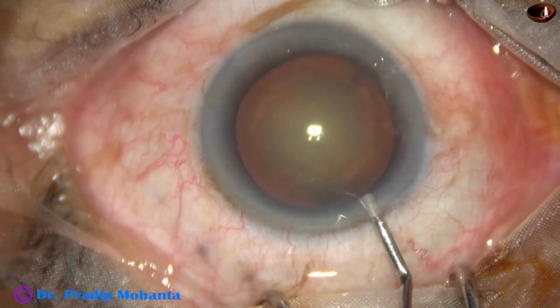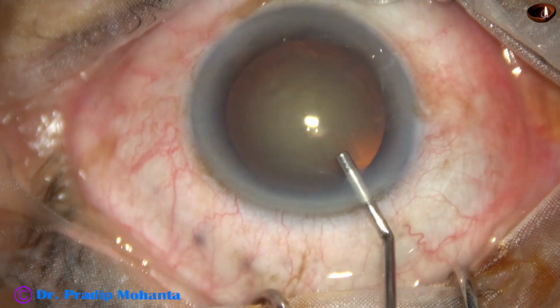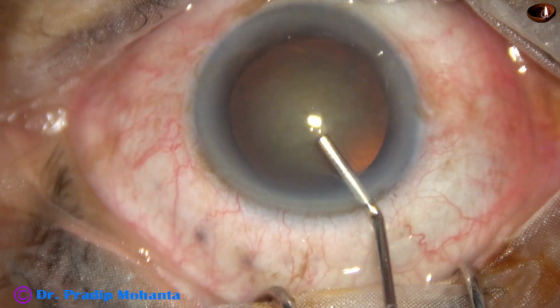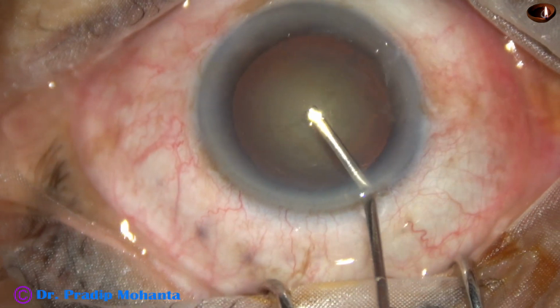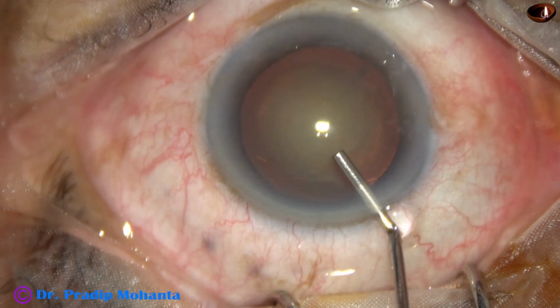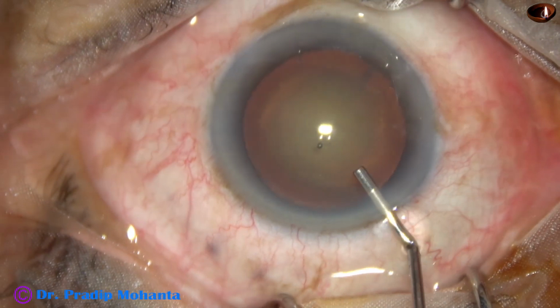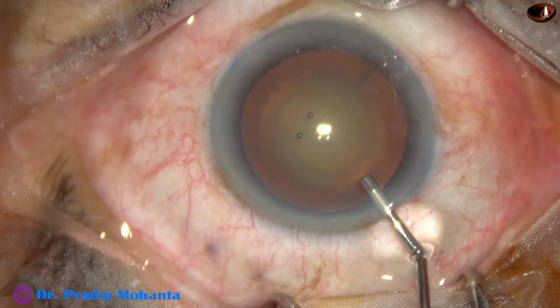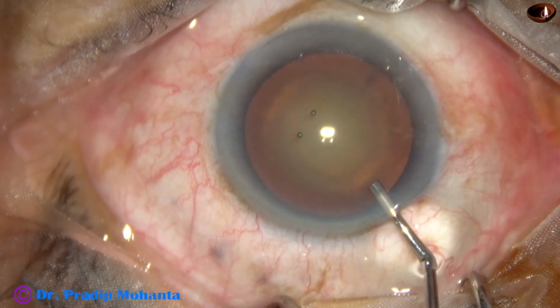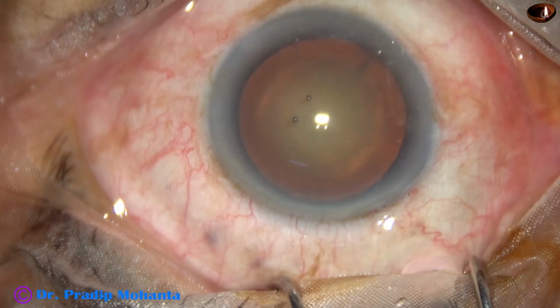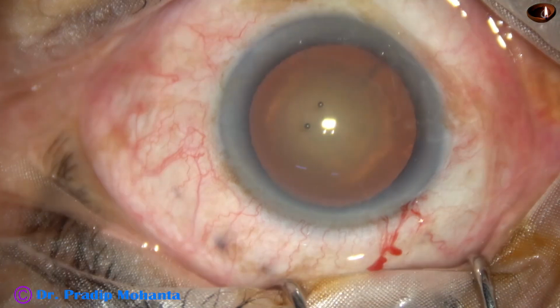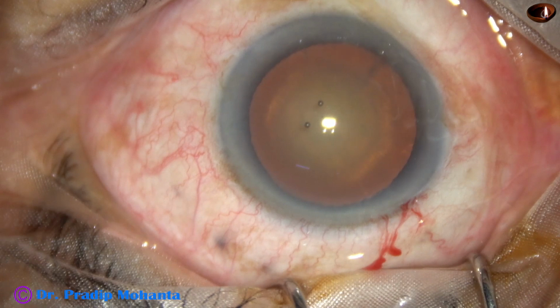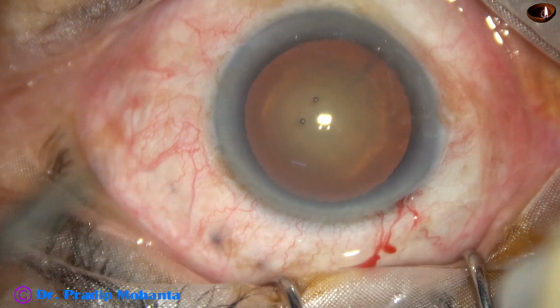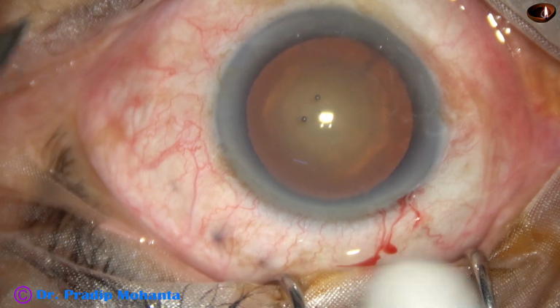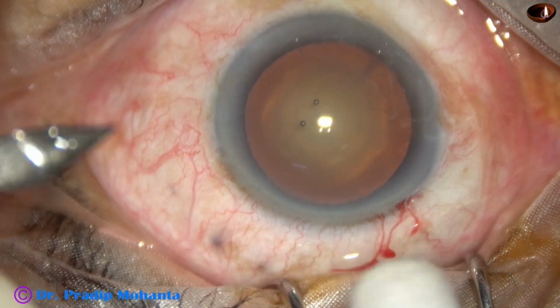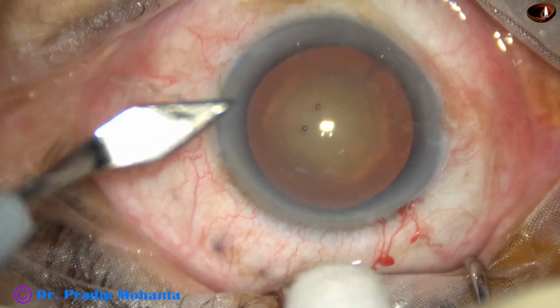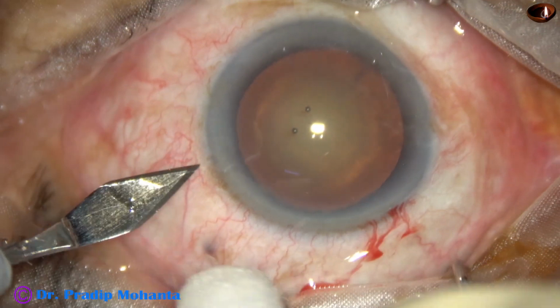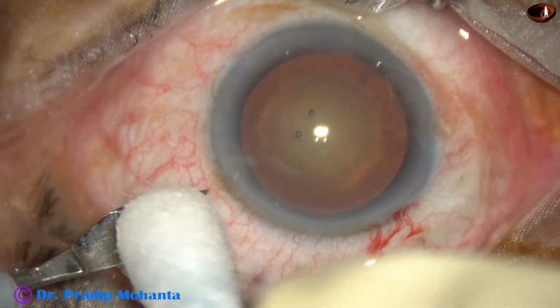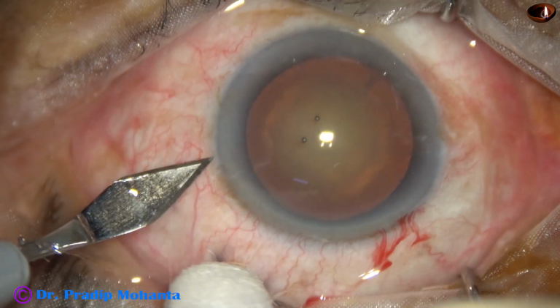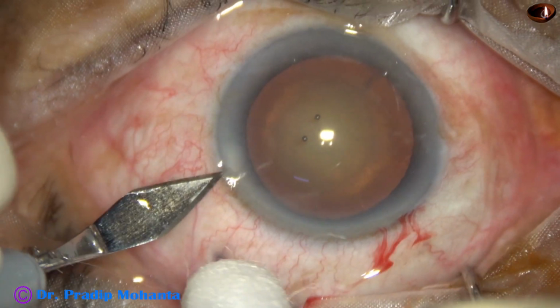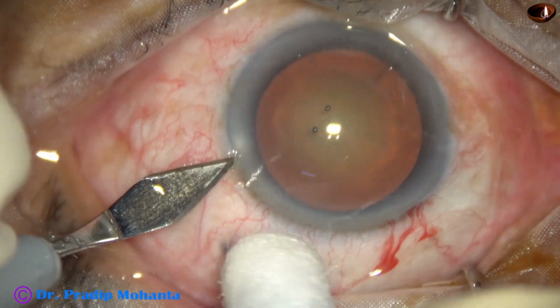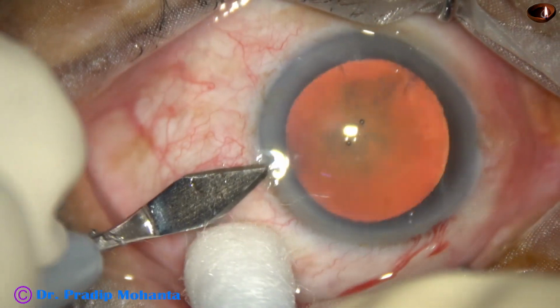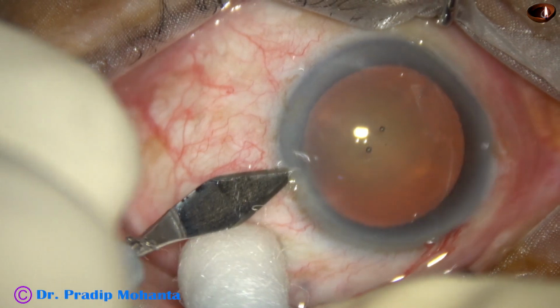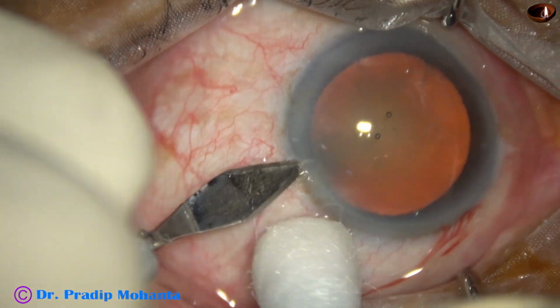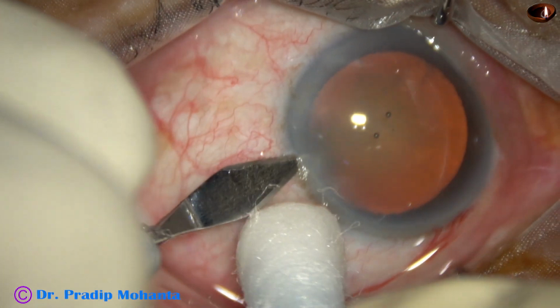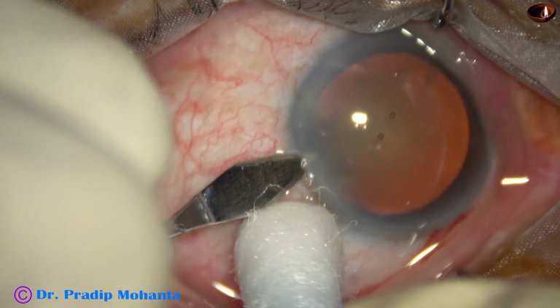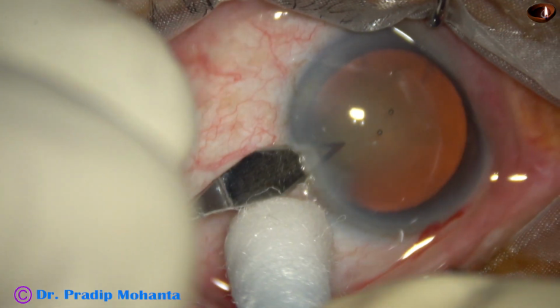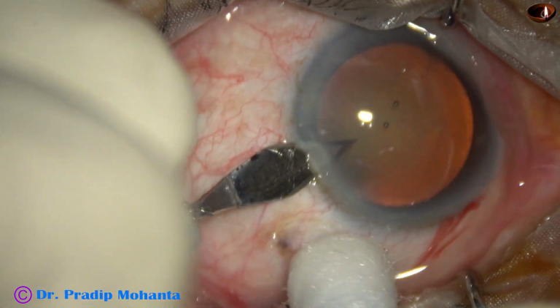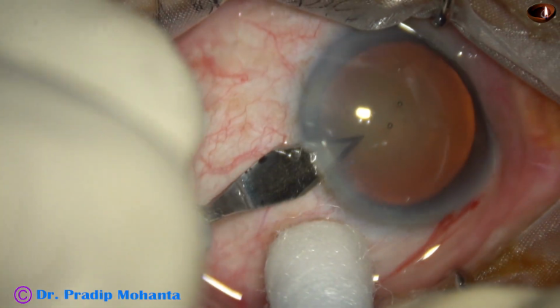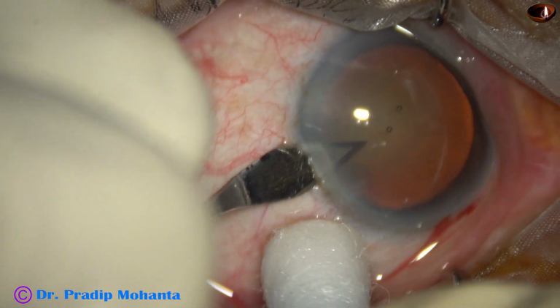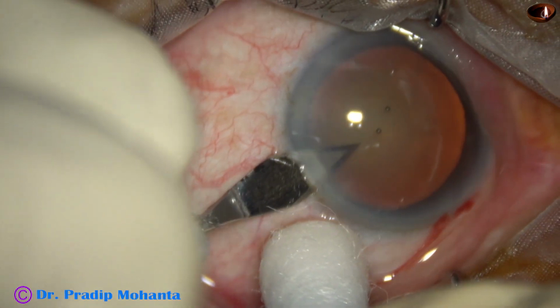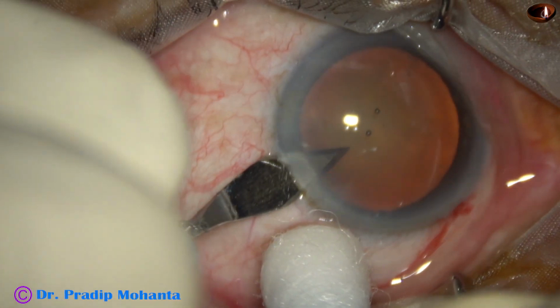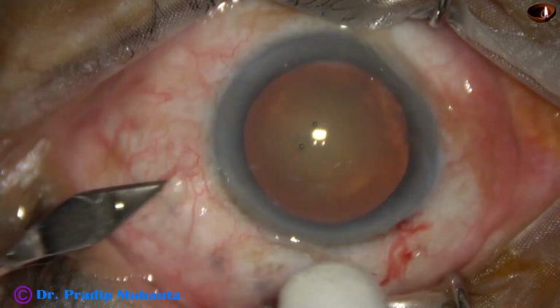The main incision has been made on the posterior aspect of the limbus. The anterior chamber is filled up with 2% hydroxypropyl methyl cellulose. The side port is made about 3 o'clock hours away from the main incision.